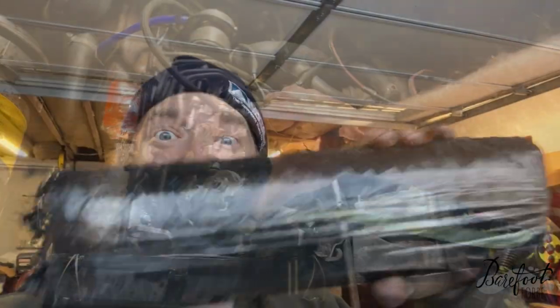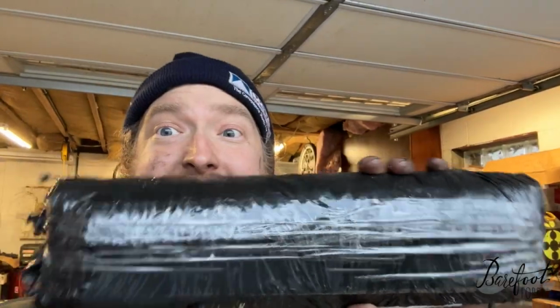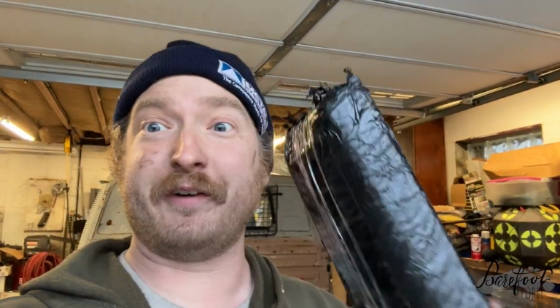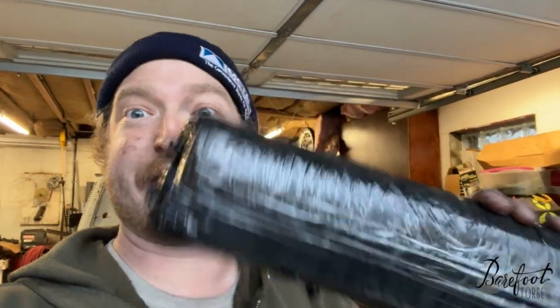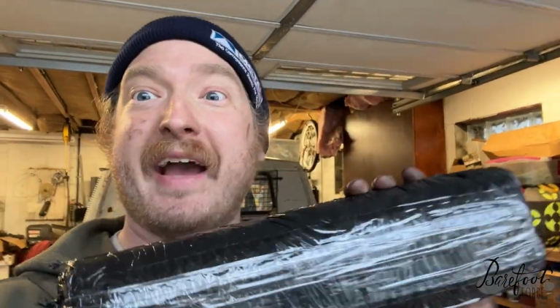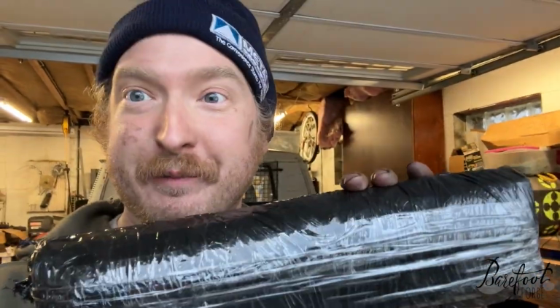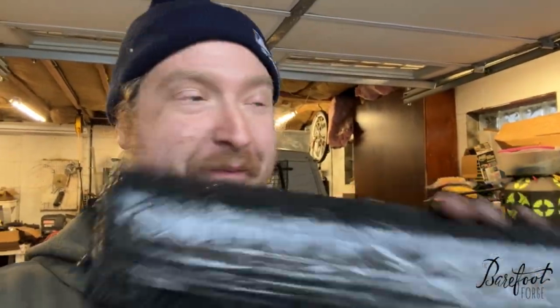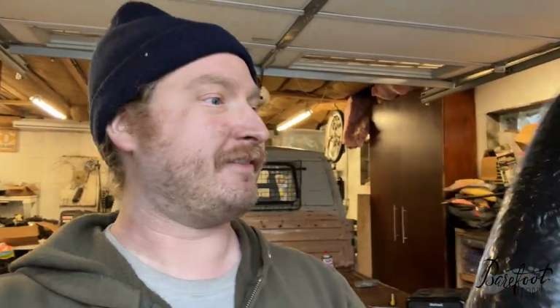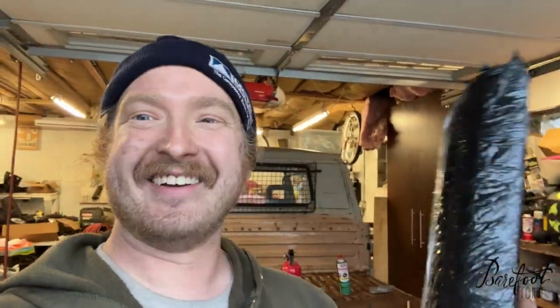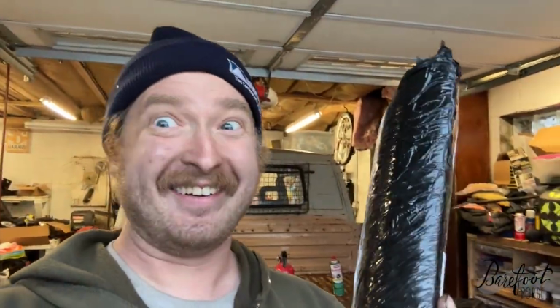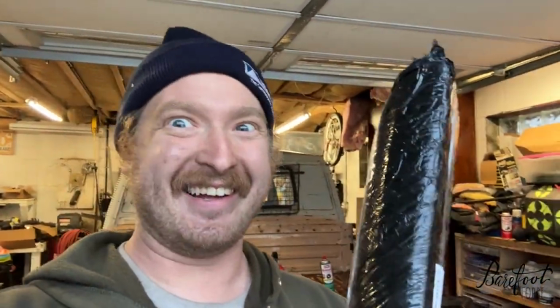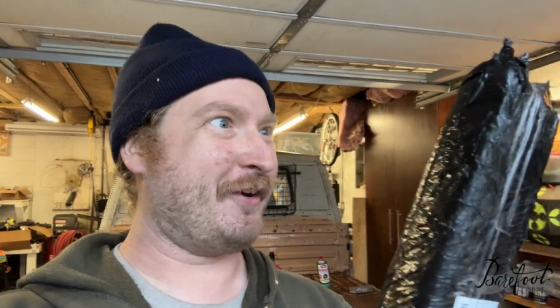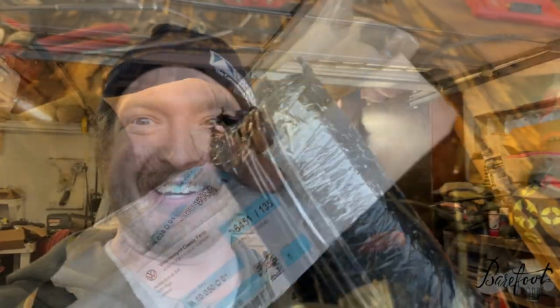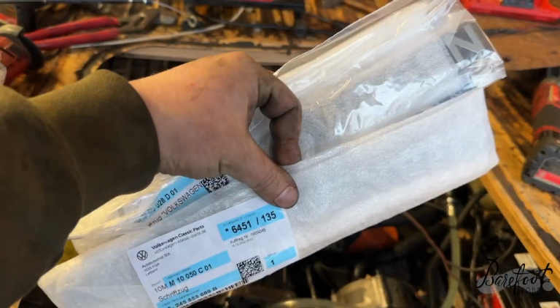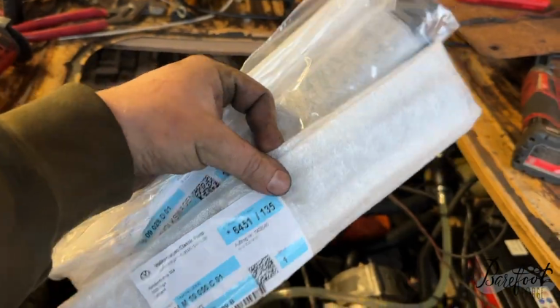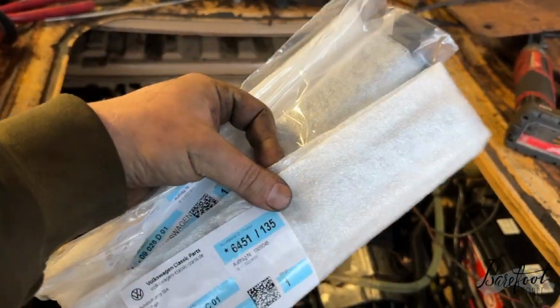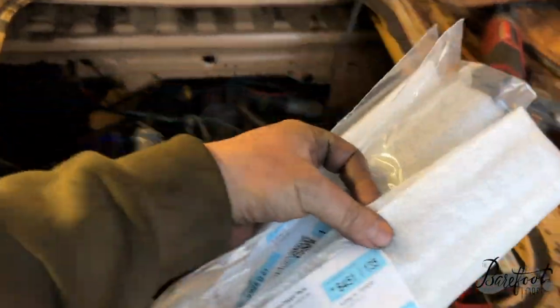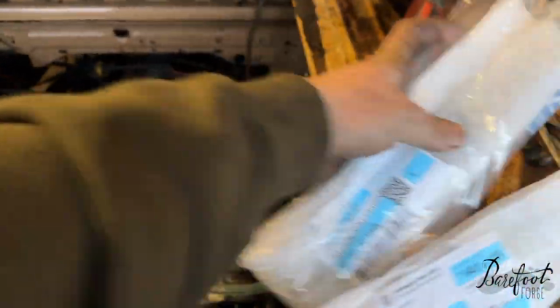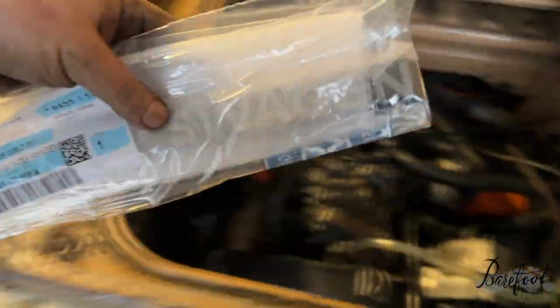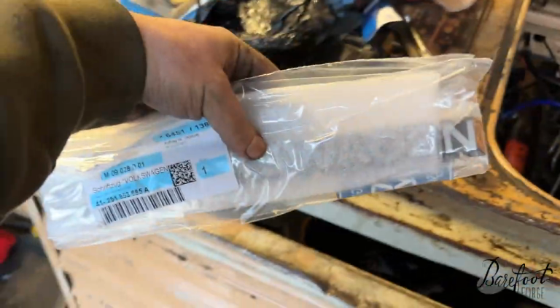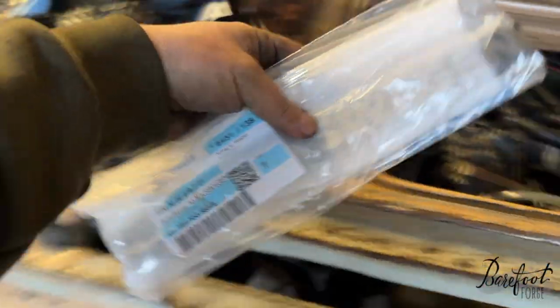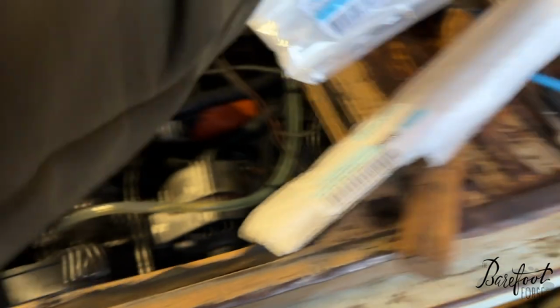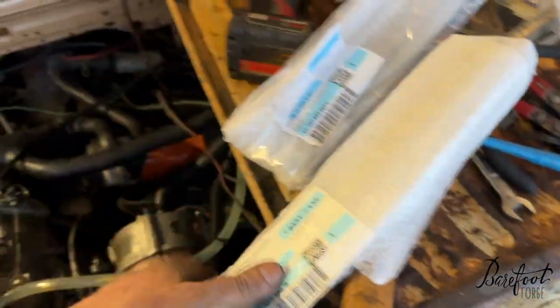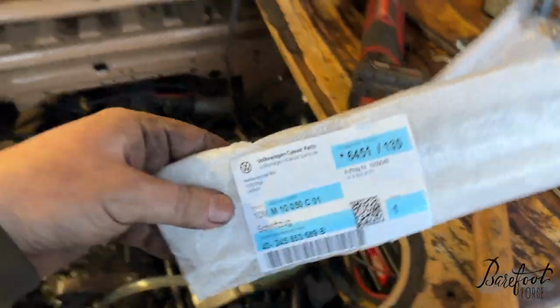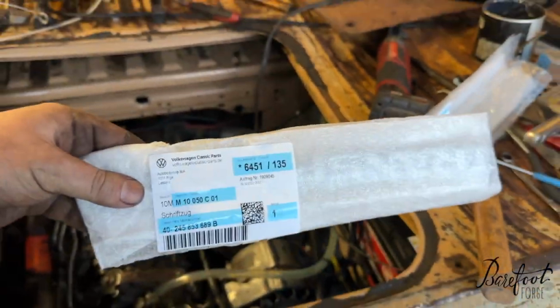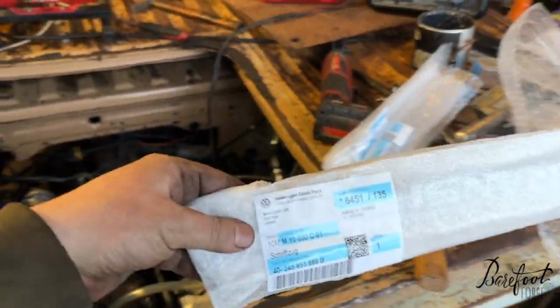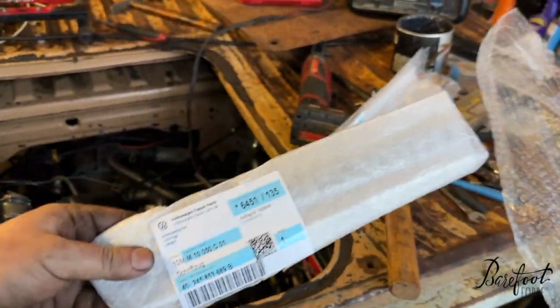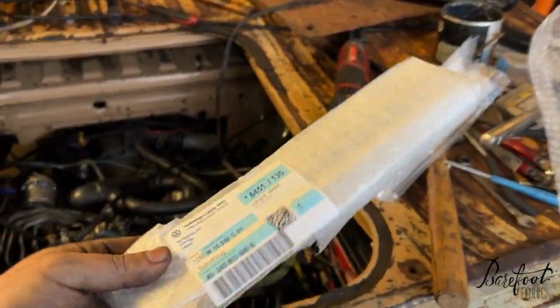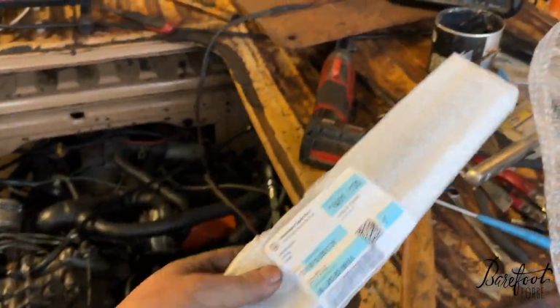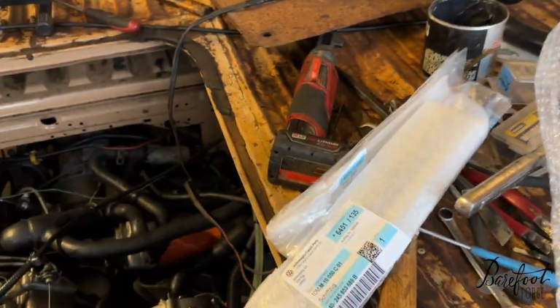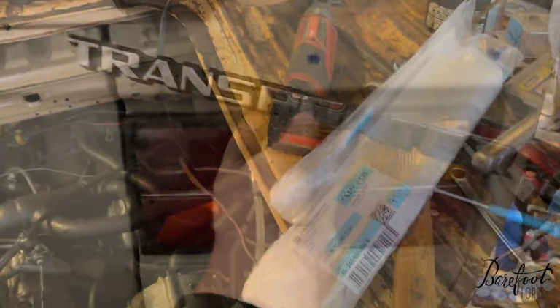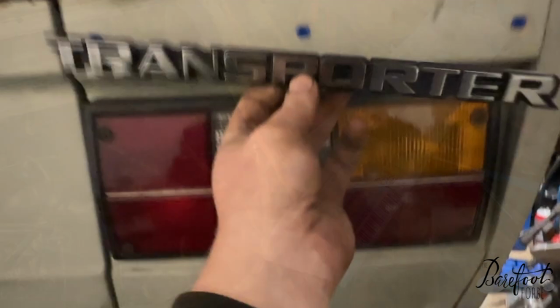I got this professionally wrapped package in the mail from Latvia - that's how you know it's good. These are the proper badges: Volkswagen for this side and Transporter for this side. Got them from Latvia. Let's put them on.